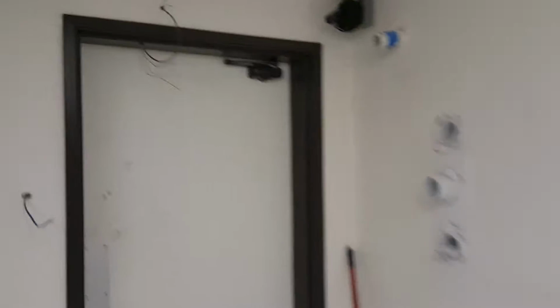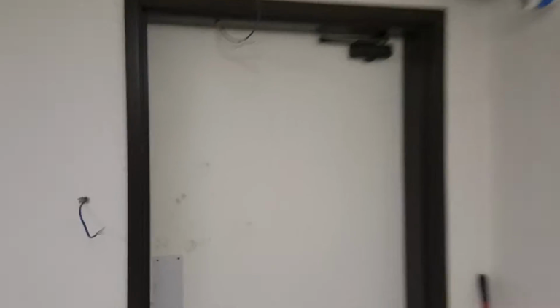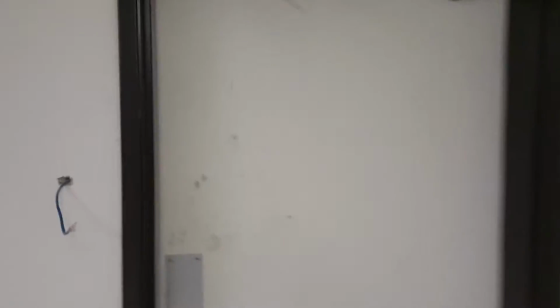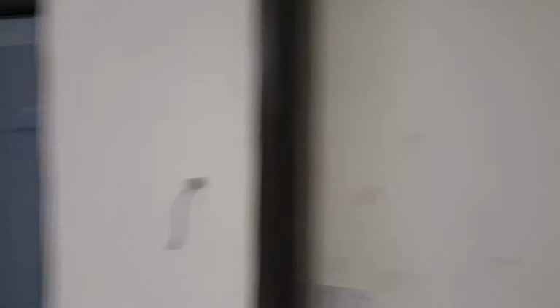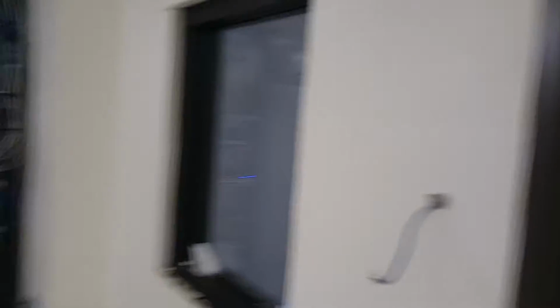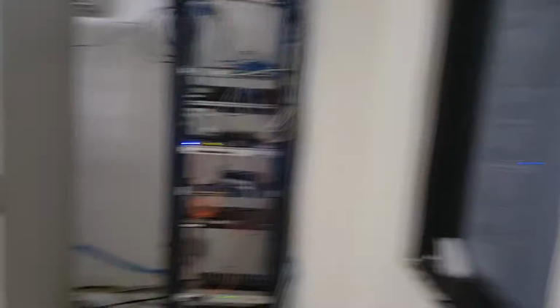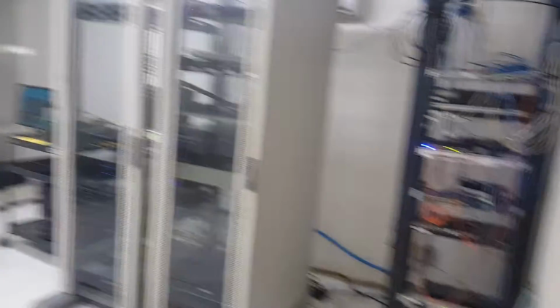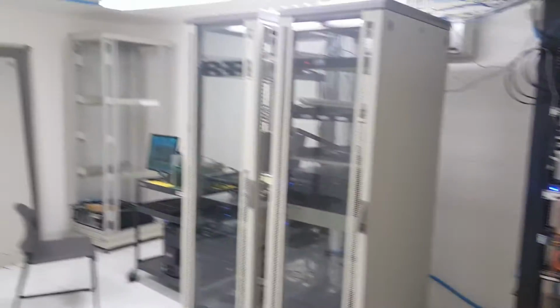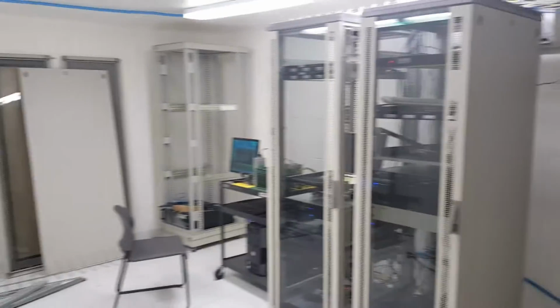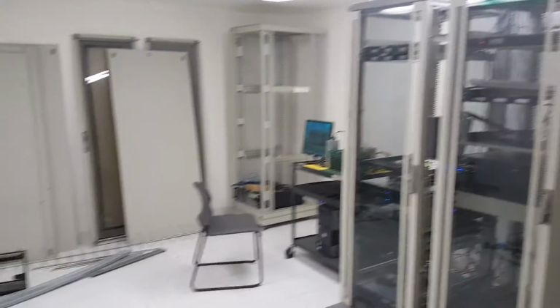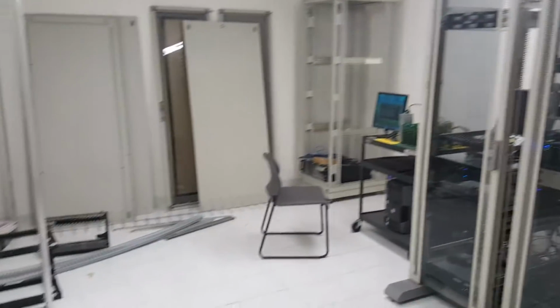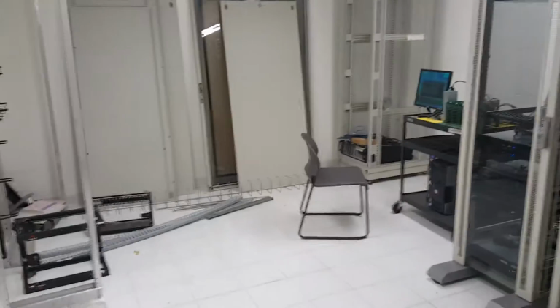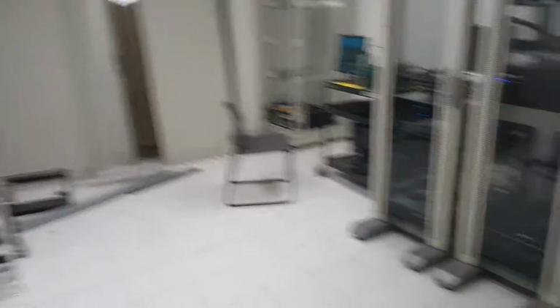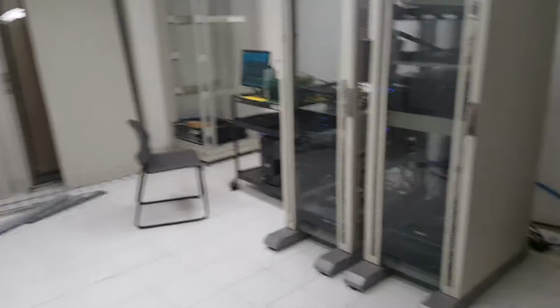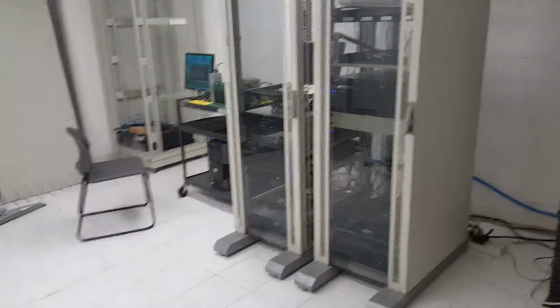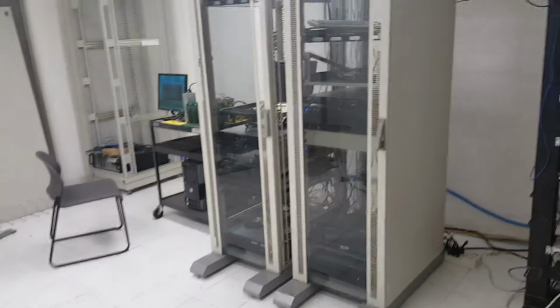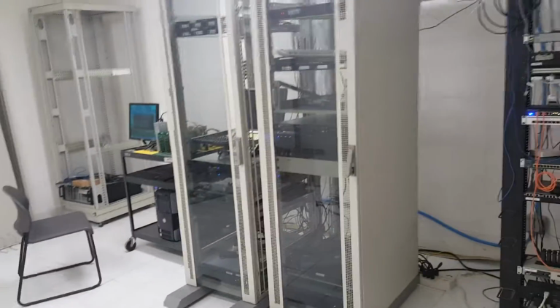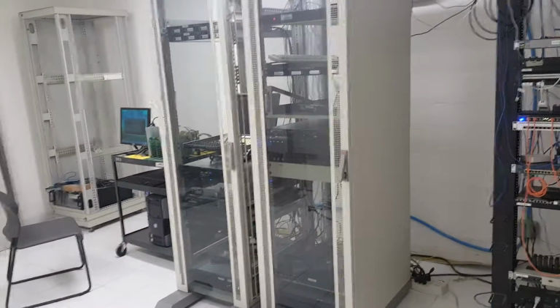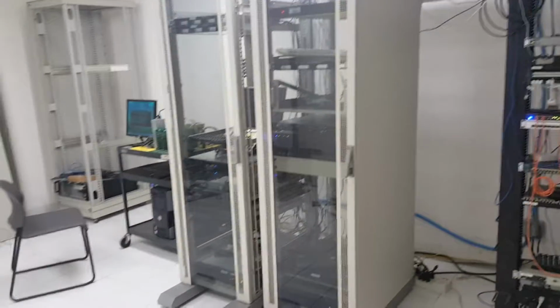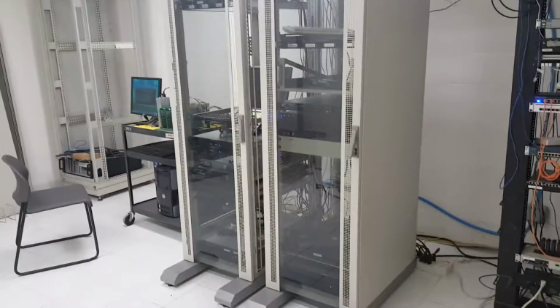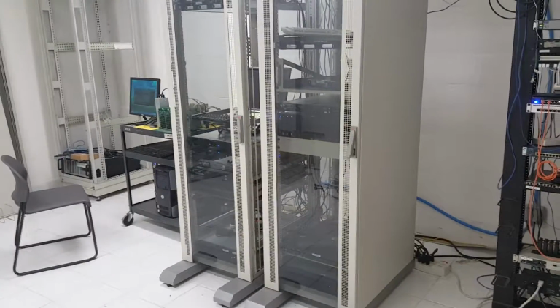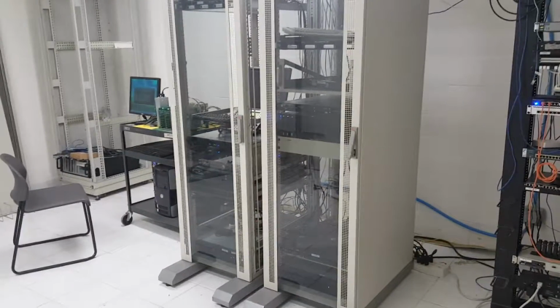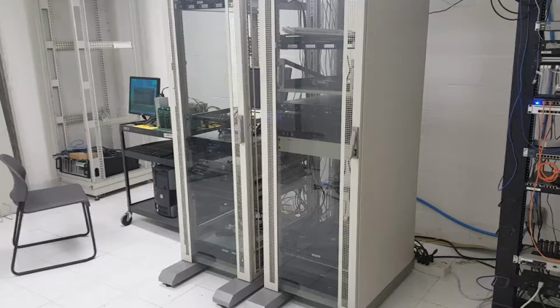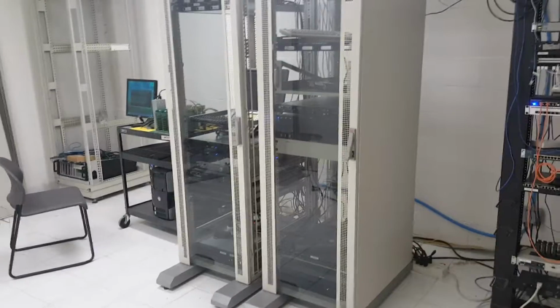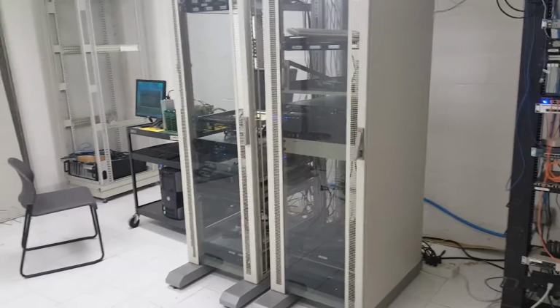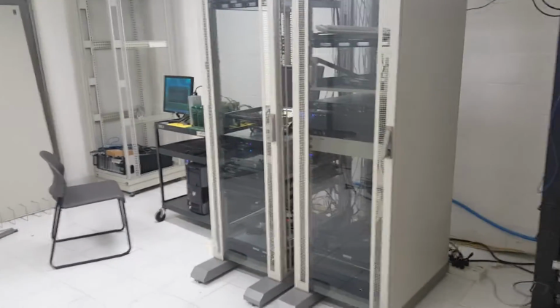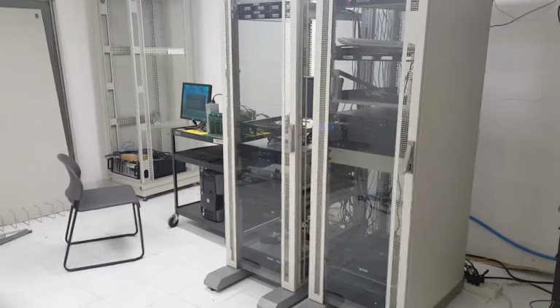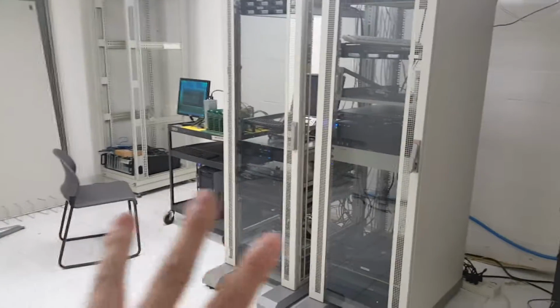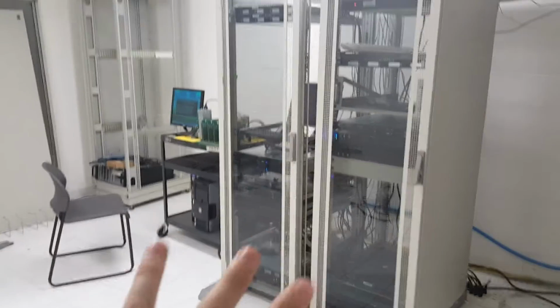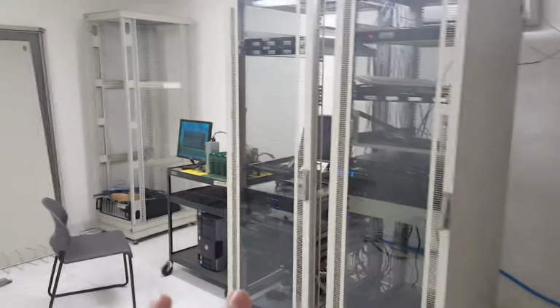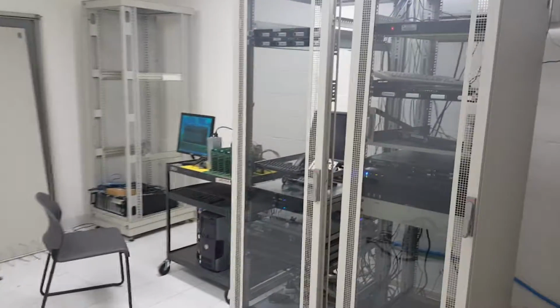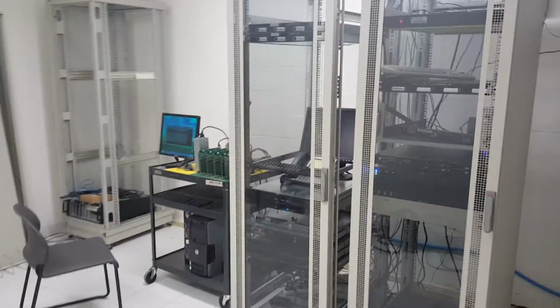I'm down in the data center right now and it's kind of hard to hear, but I'll quickly show you what we have and how we're changing things. We don't have a lot of servers down in this location, but we do have some. We have three main cabinets here.